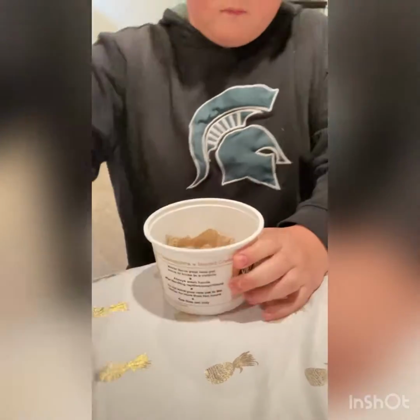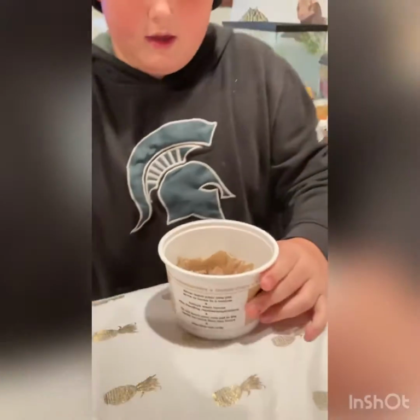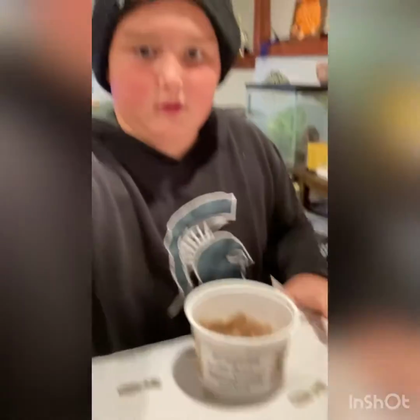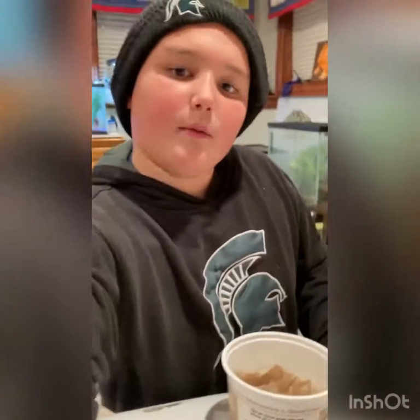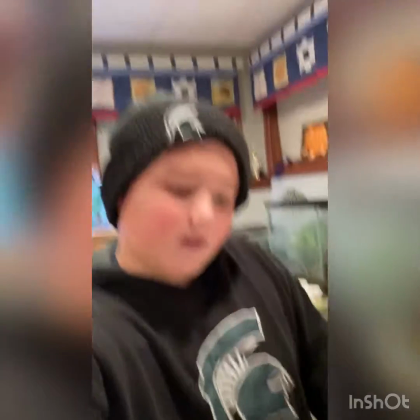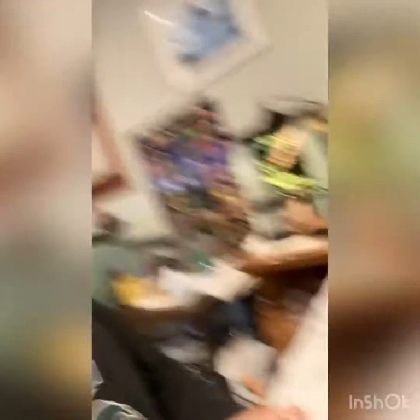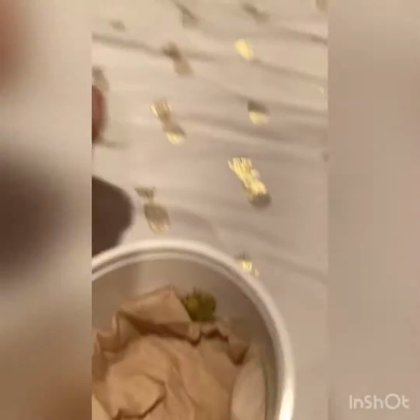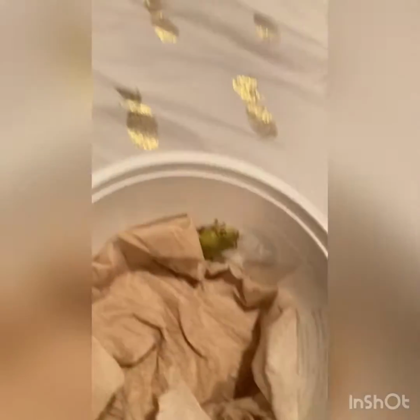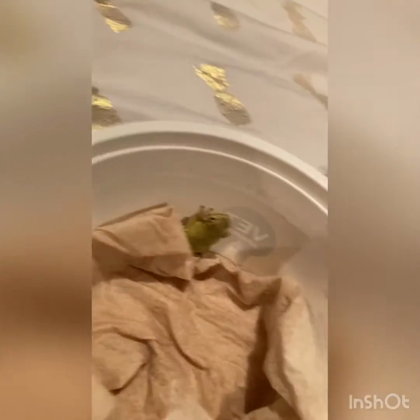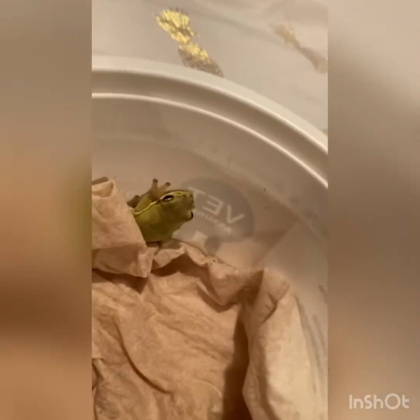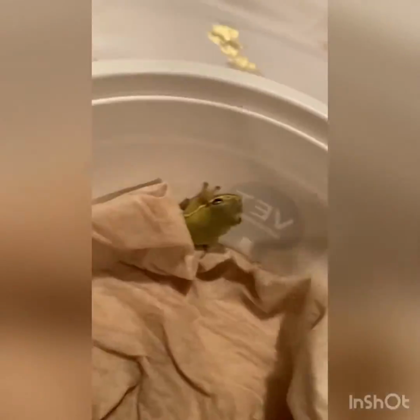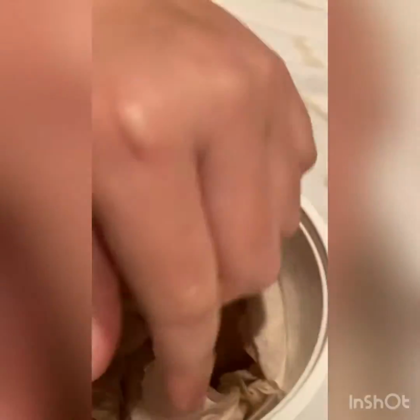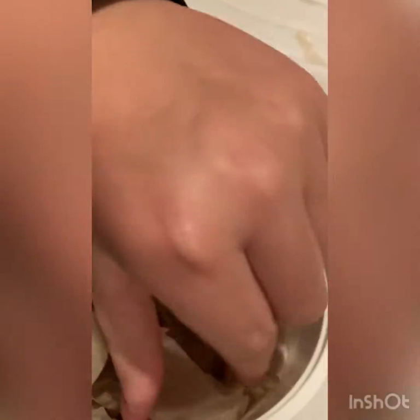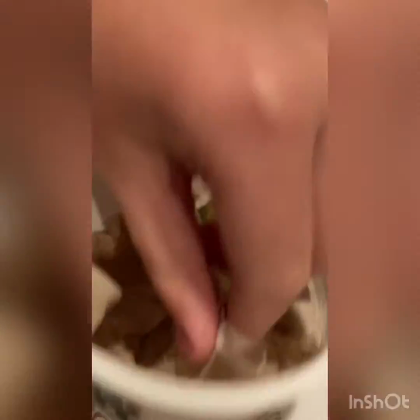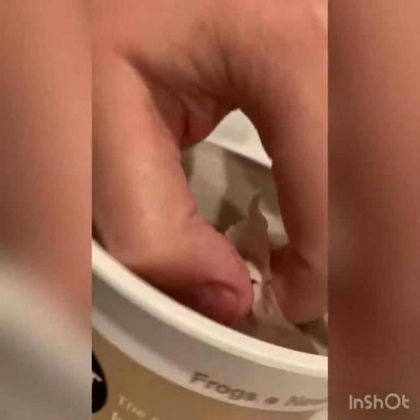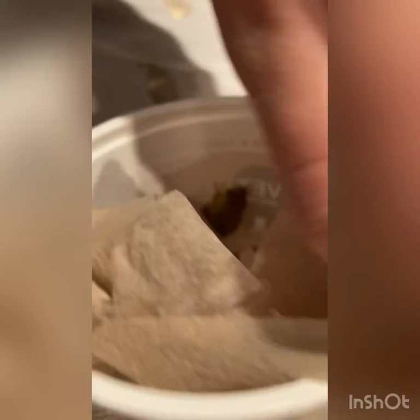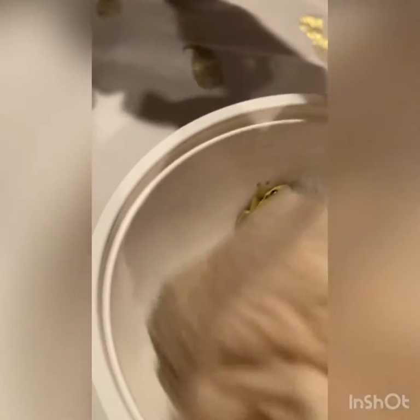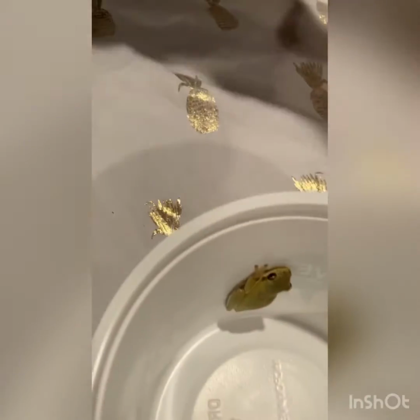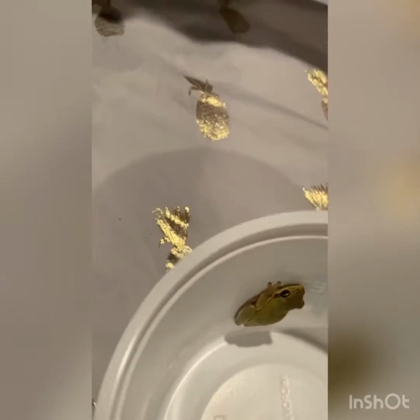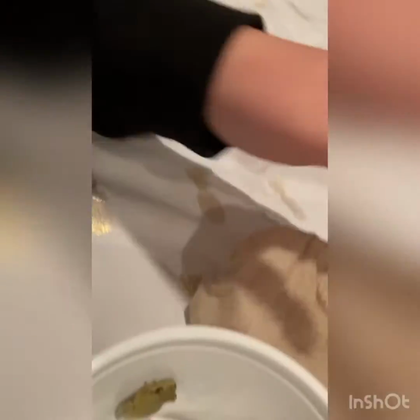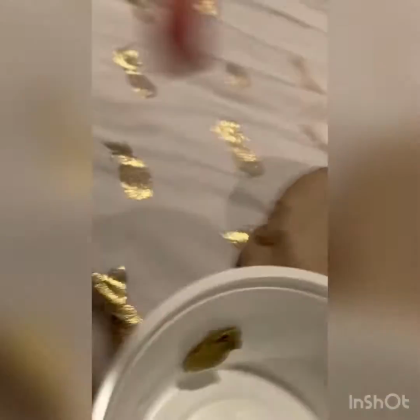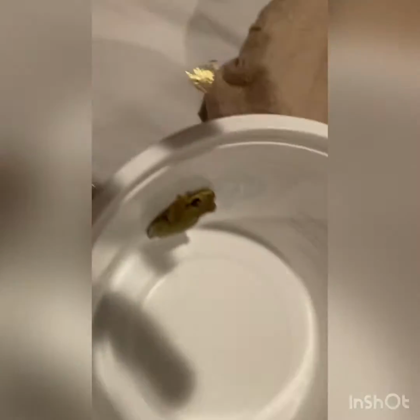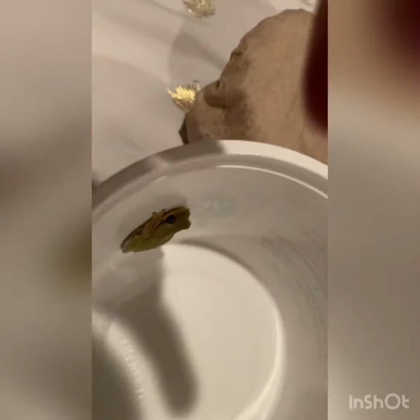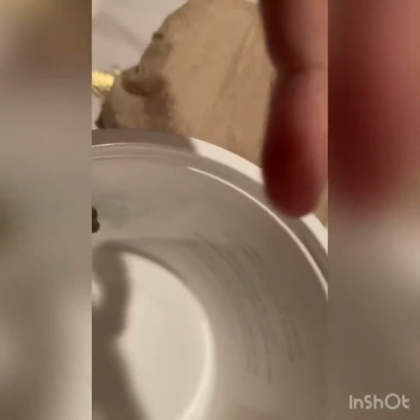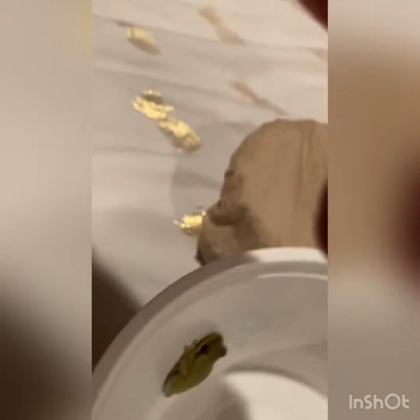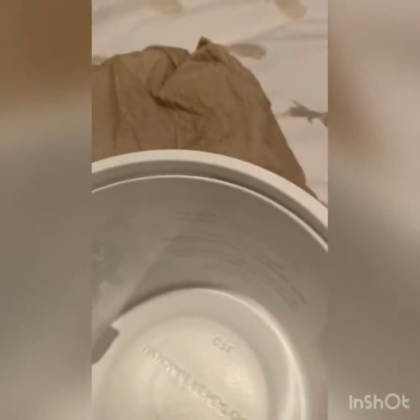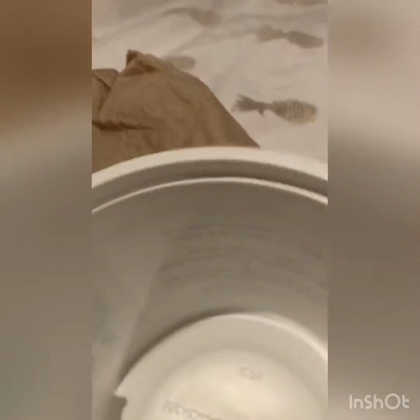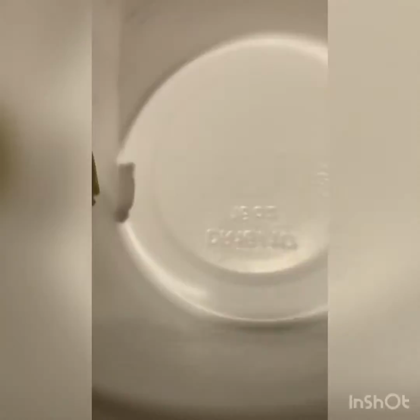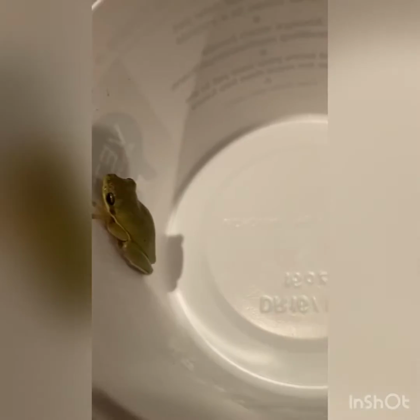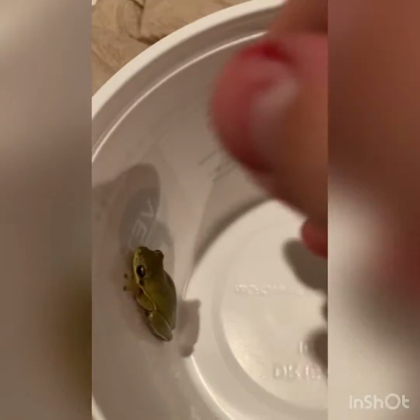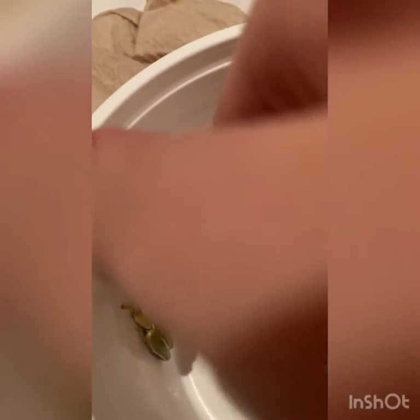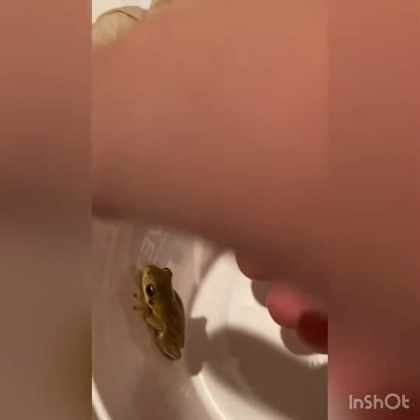I'll take Camo back — there he is guys, he's very very cool. I'm gonna take the damp paper towel out, and there he is guys. I think we're gonna be naming him Green Jeans.